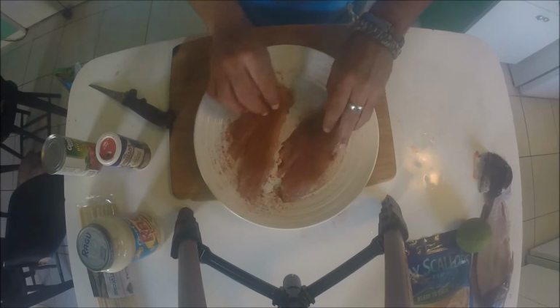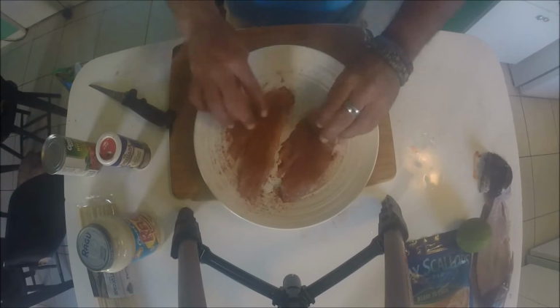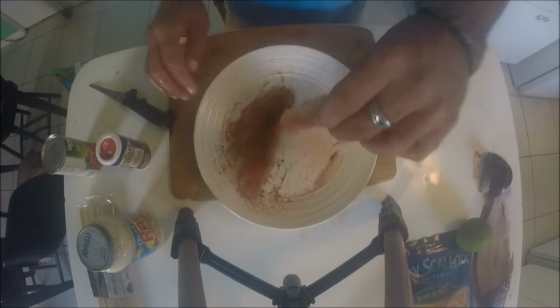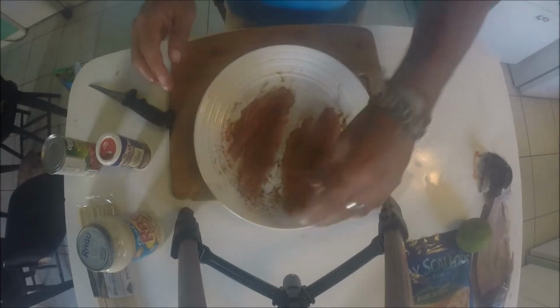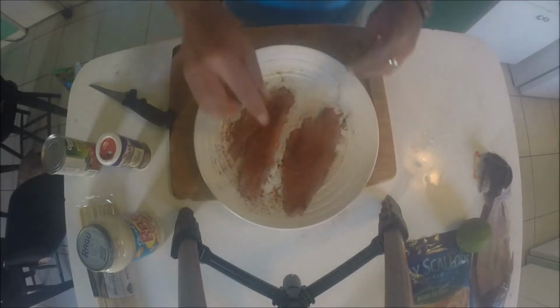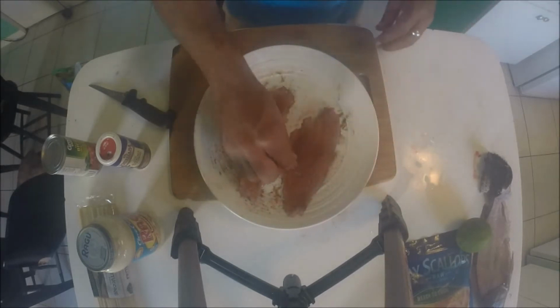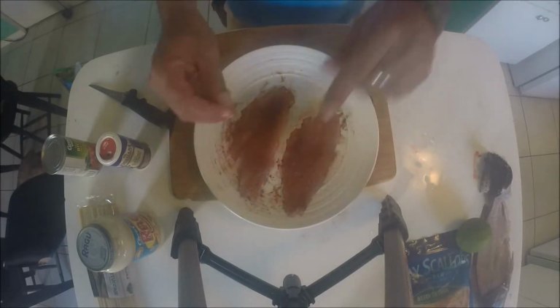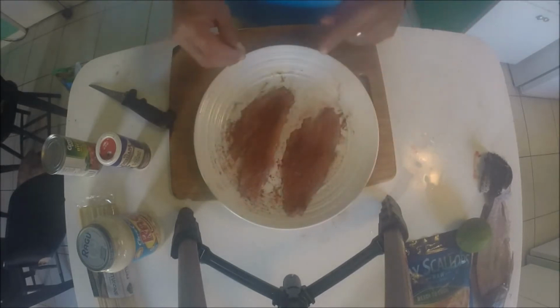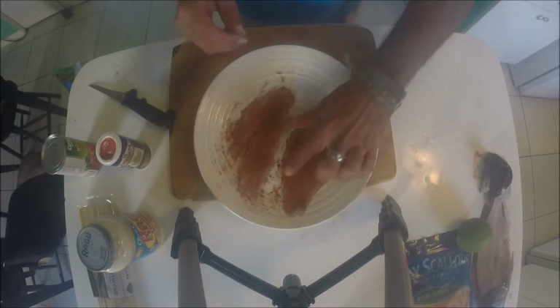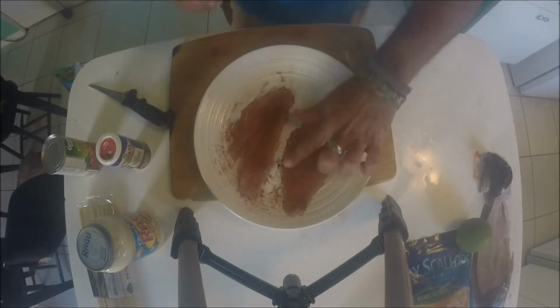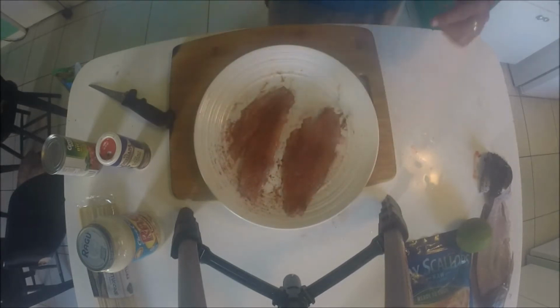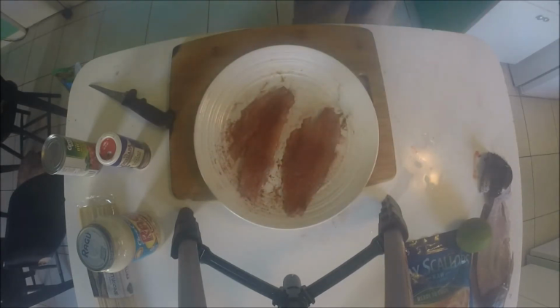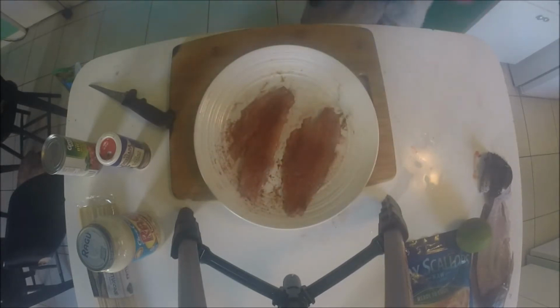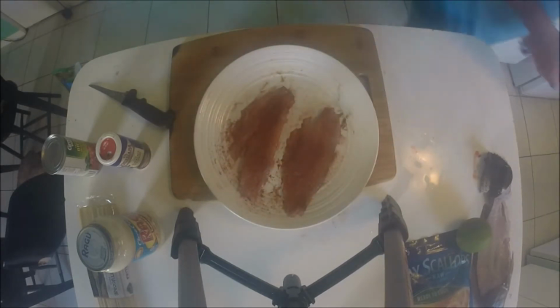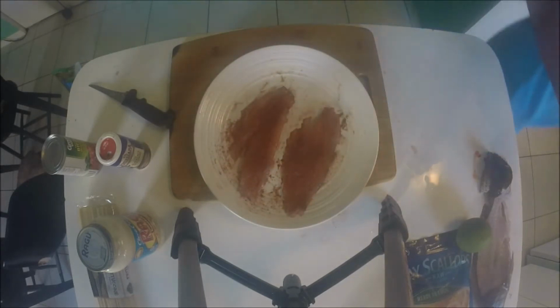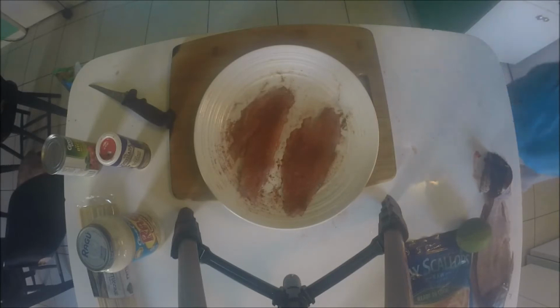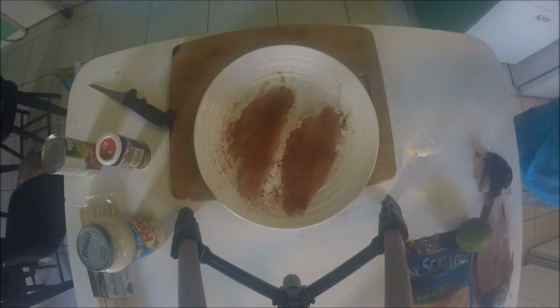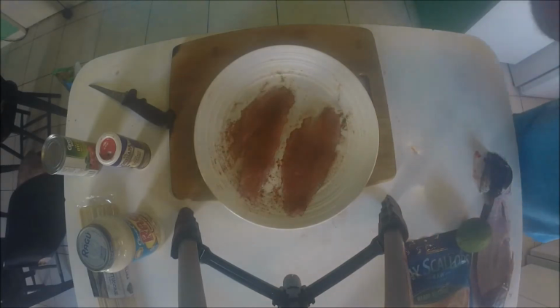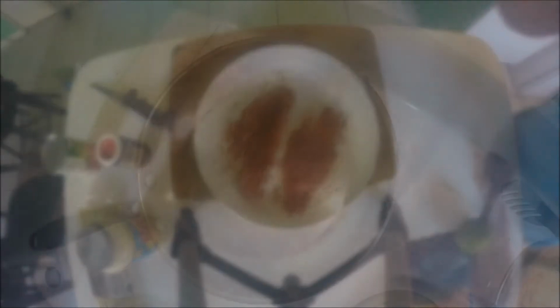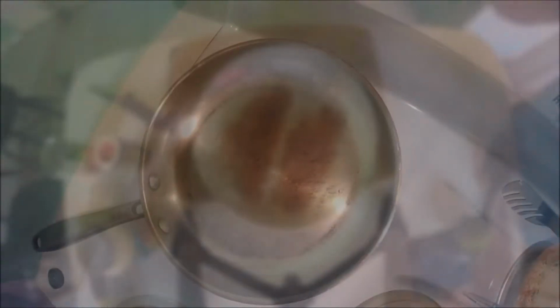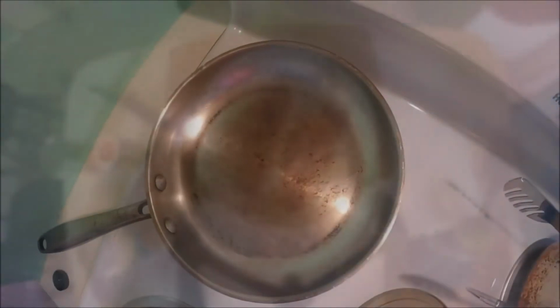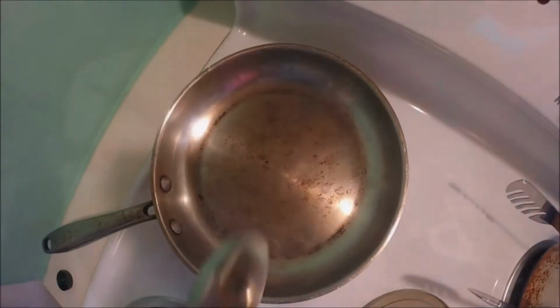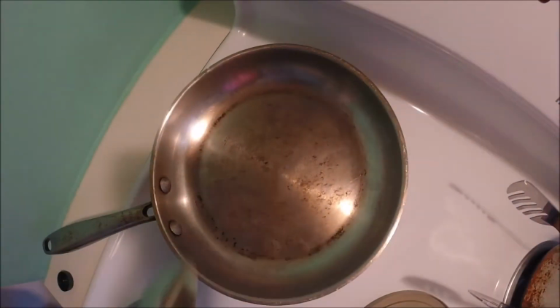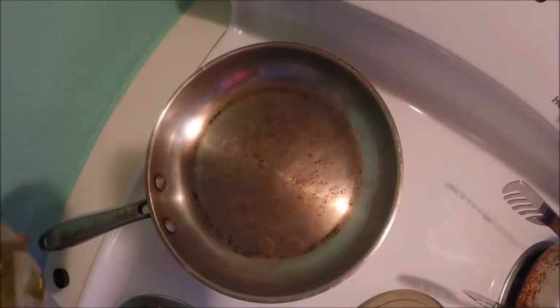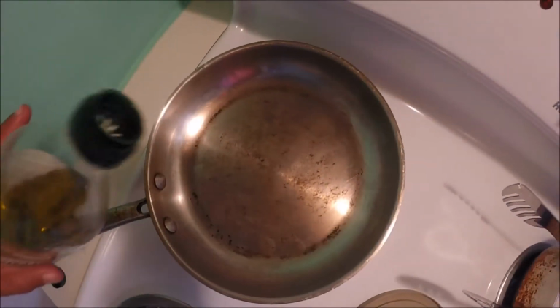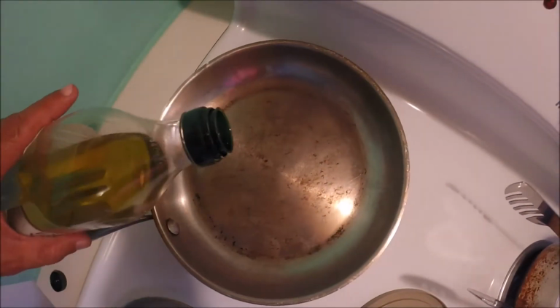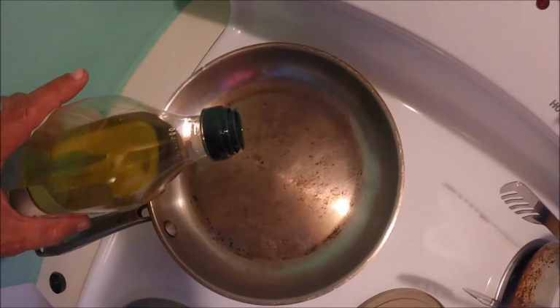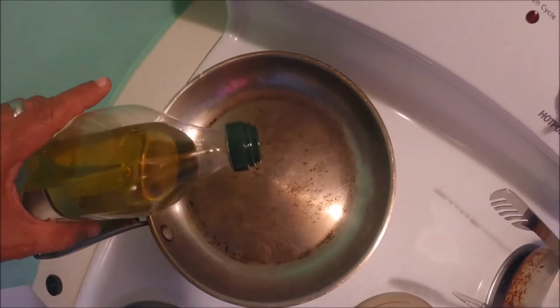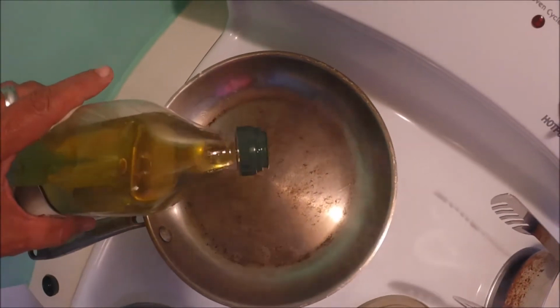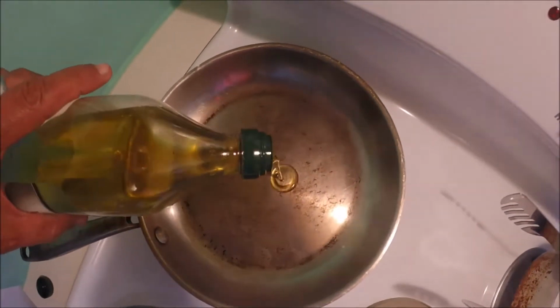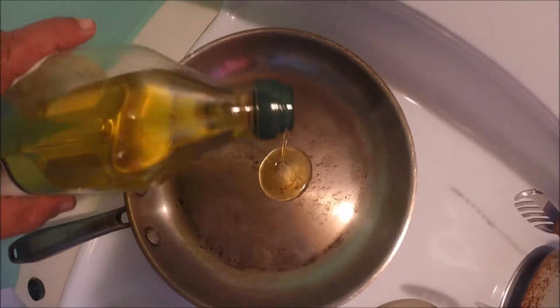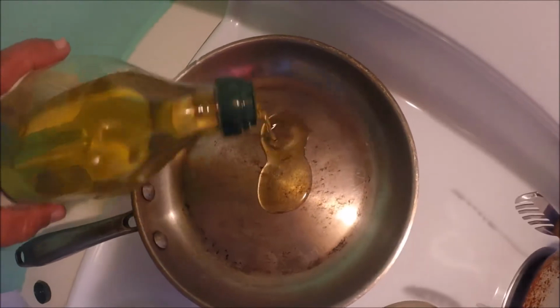Now off to the pan we go. Now that we have the pan nice and hot, we're going to add some extra virgin olive oil on there and some butter.